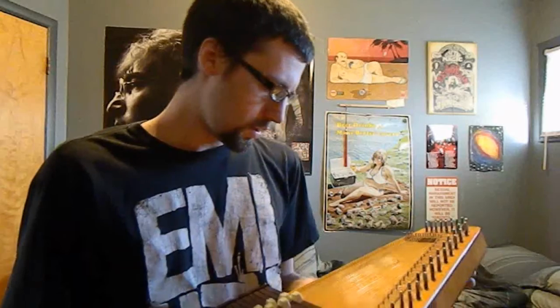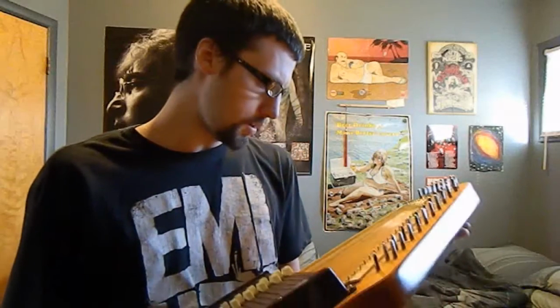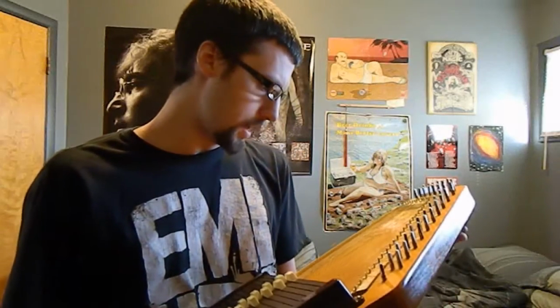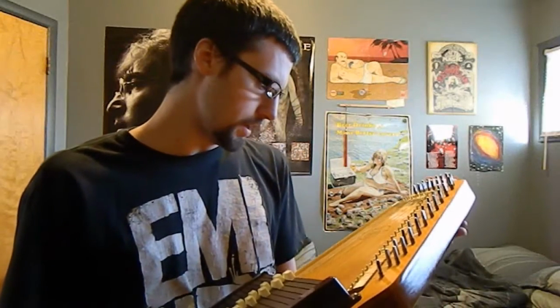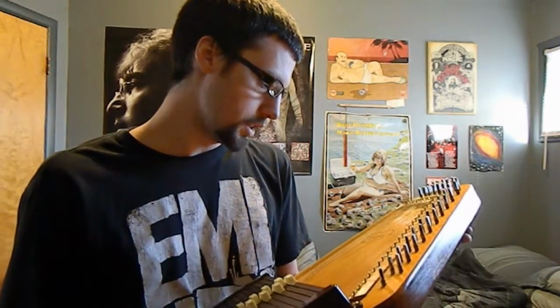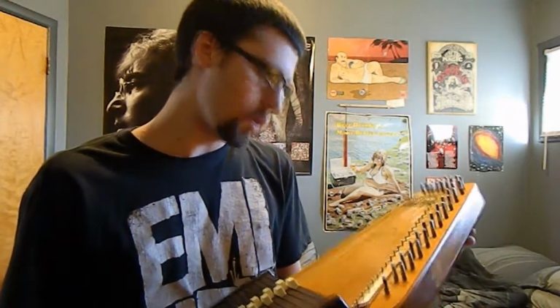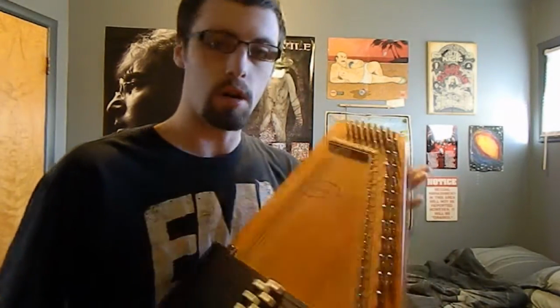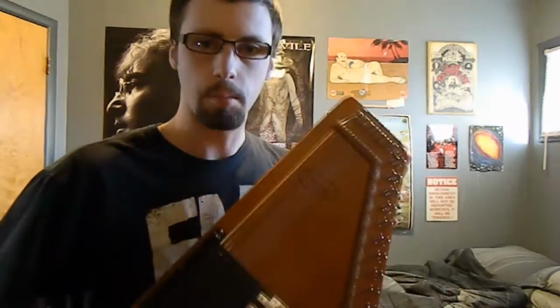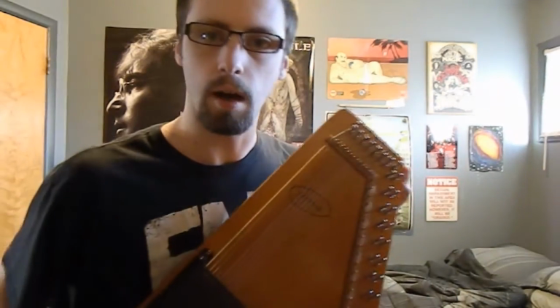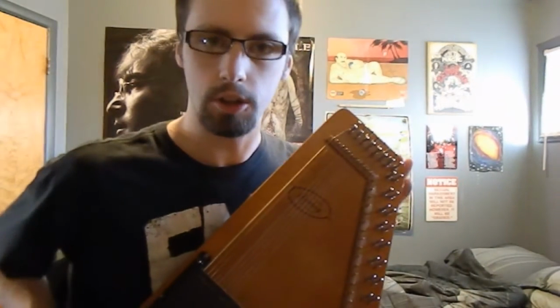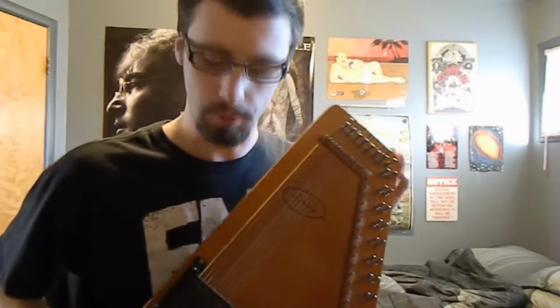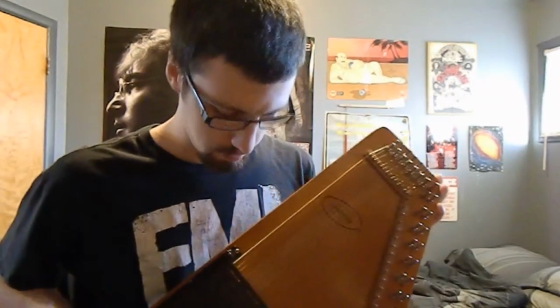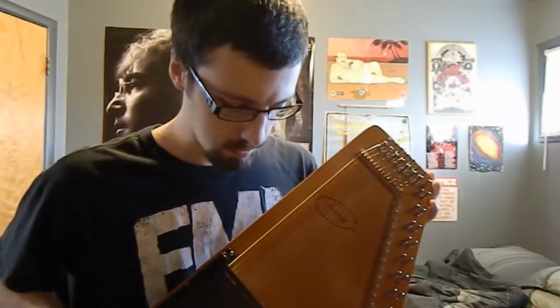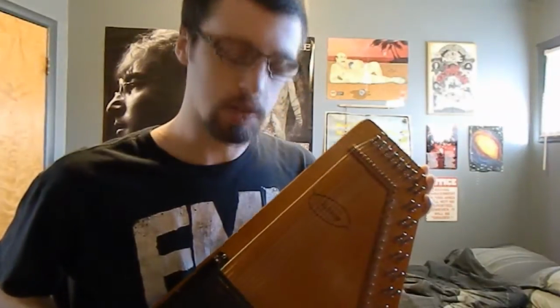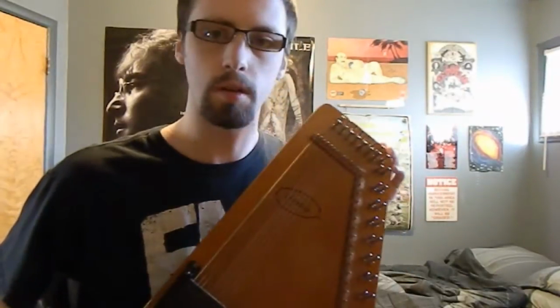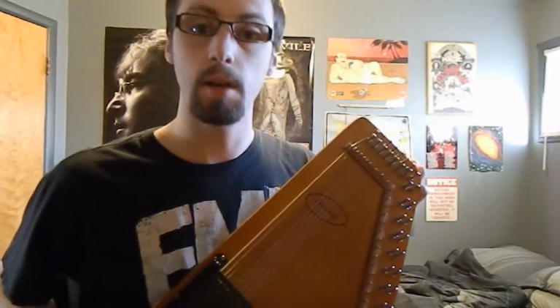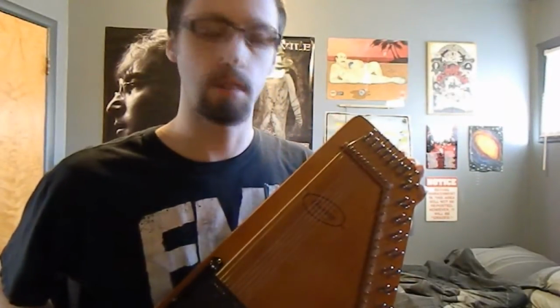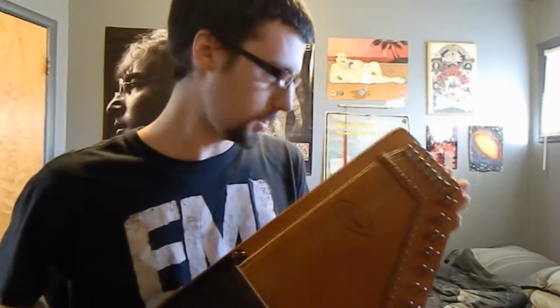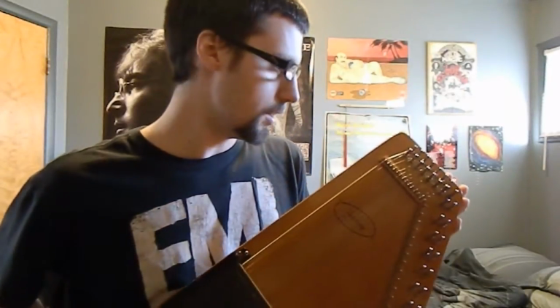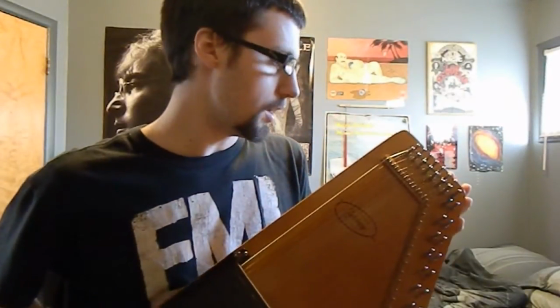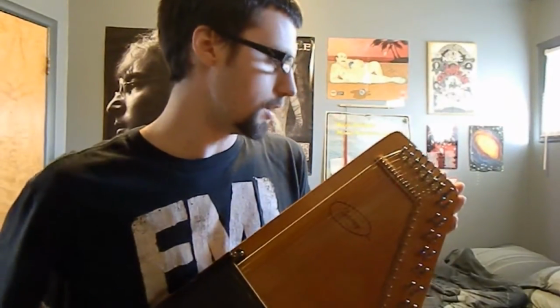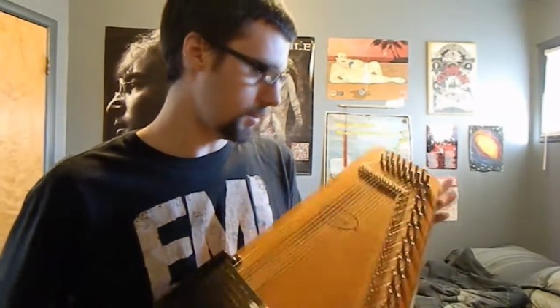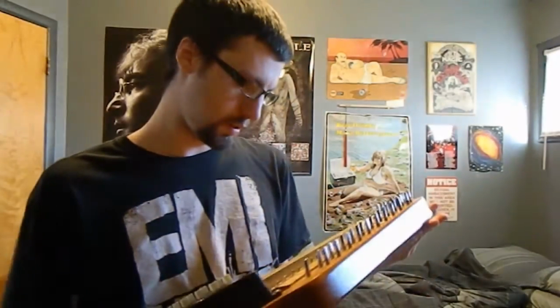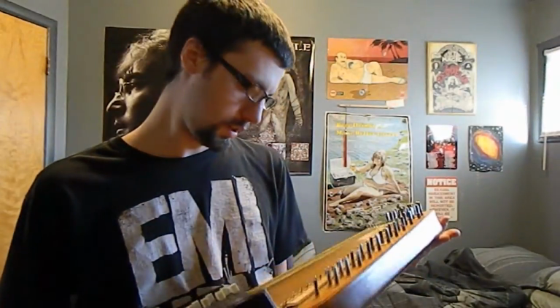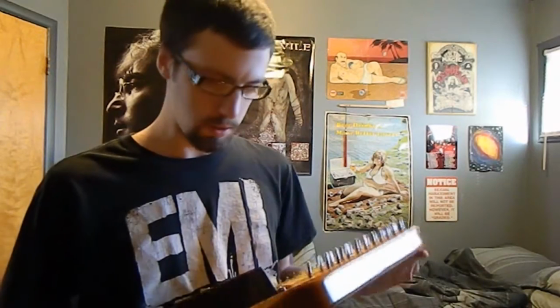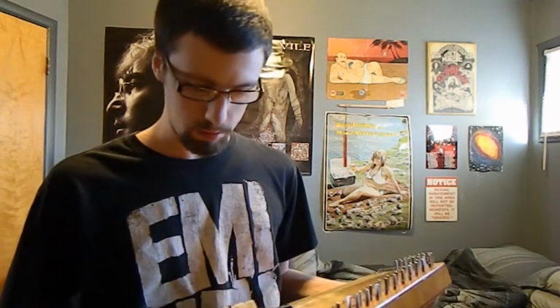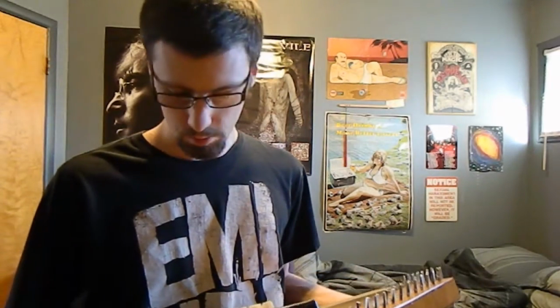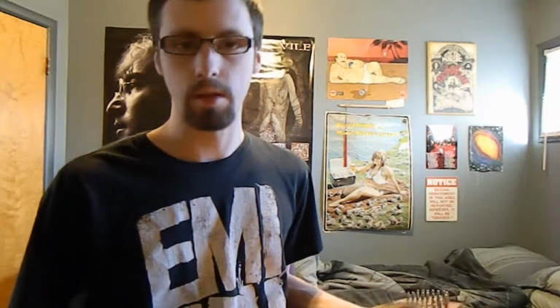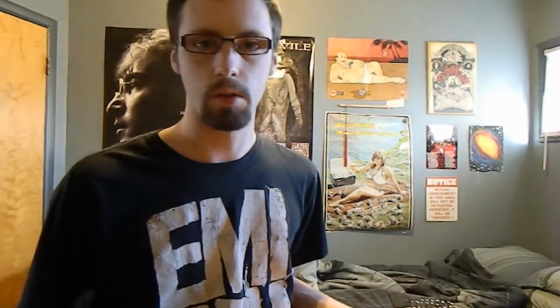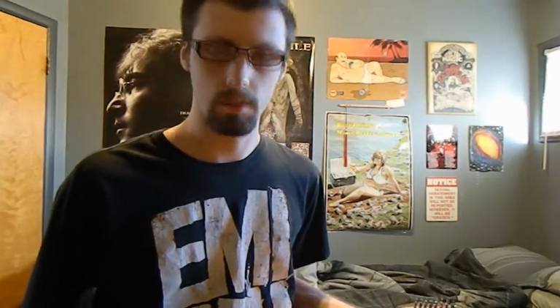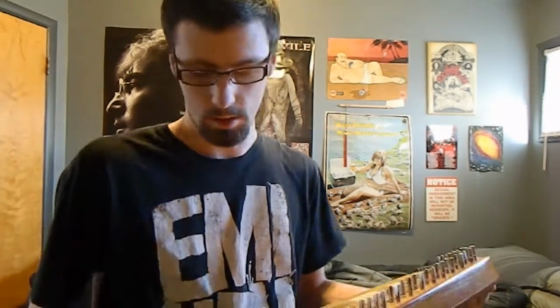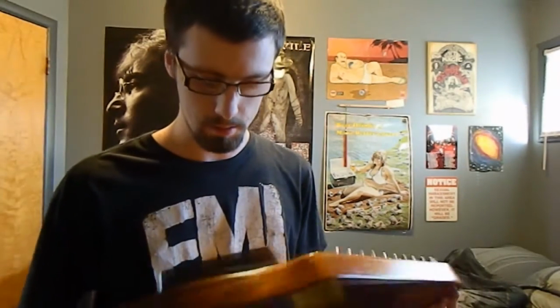Here in my arms I have a Silvertone Auto Harp by Oscar Schmidt, and I was wondering if anybody can tell me anything about this instrument in particular, because I don't know anything about it really.